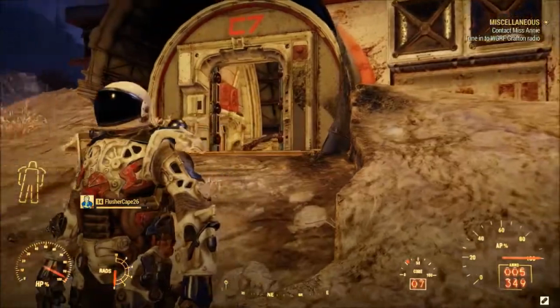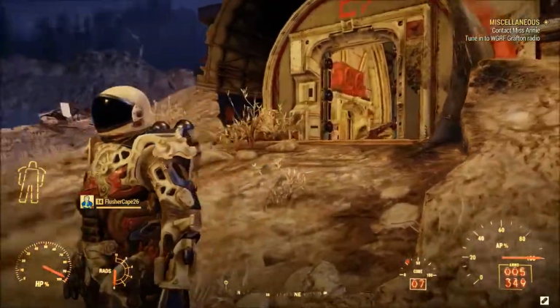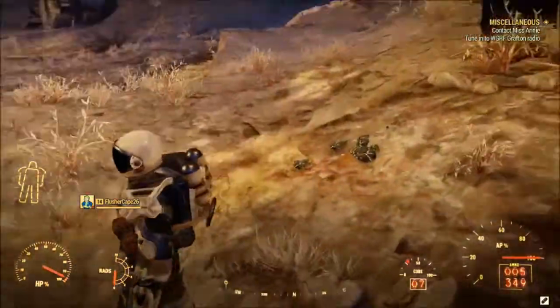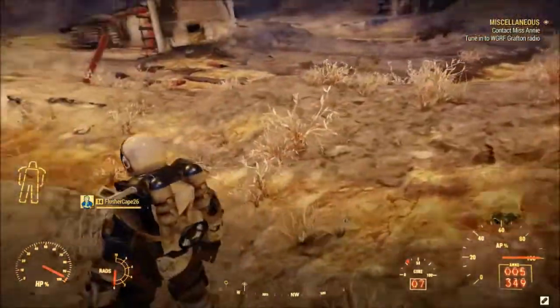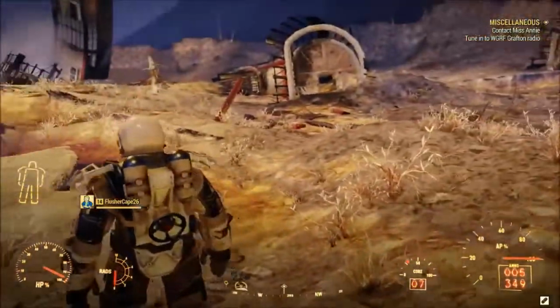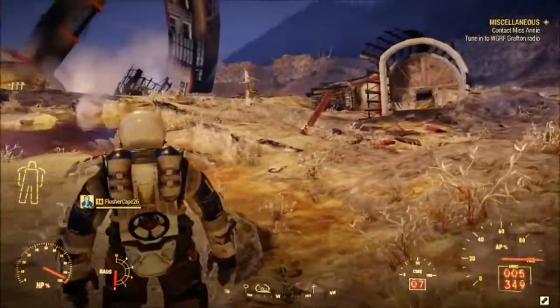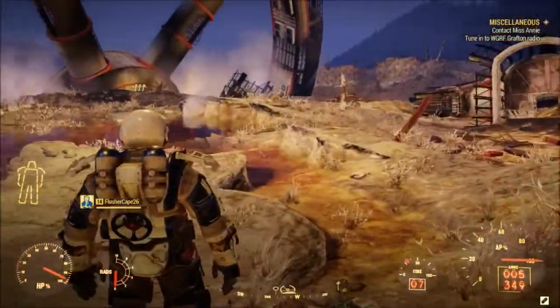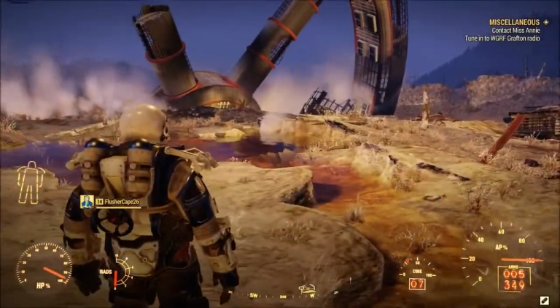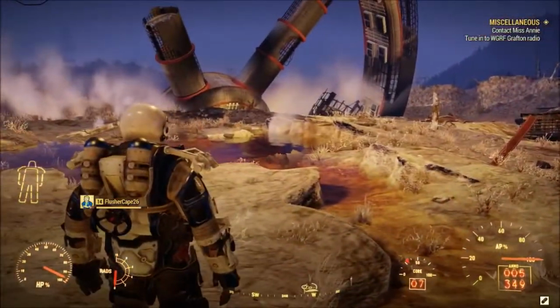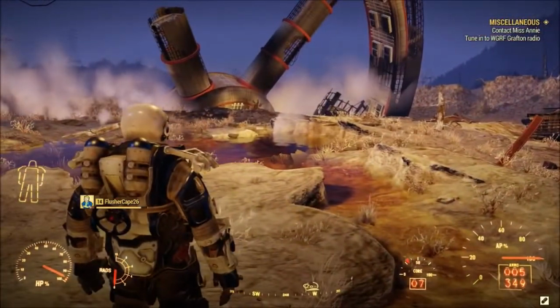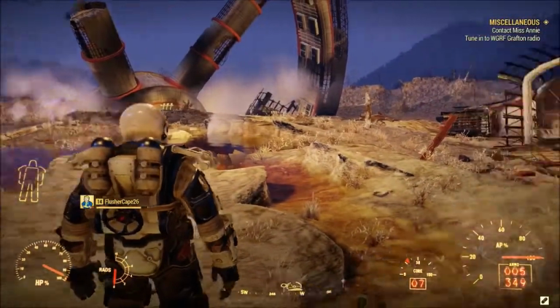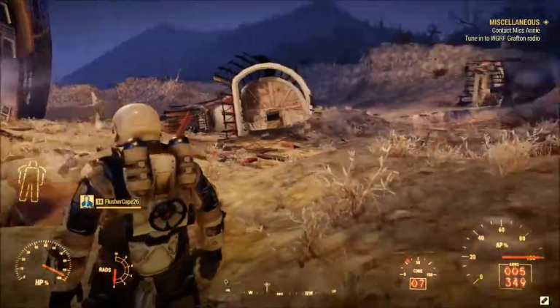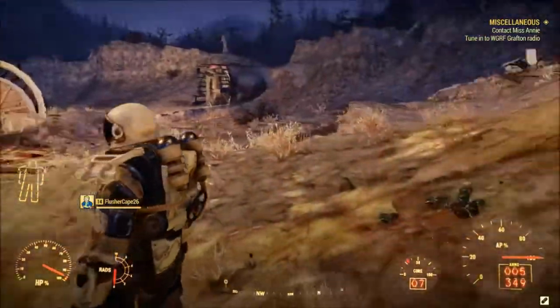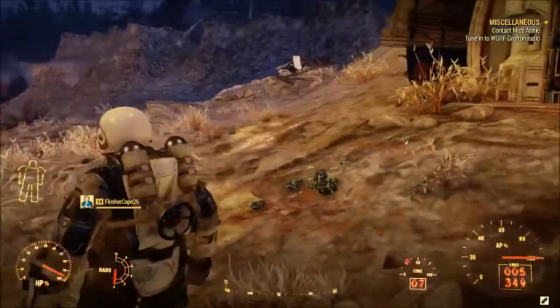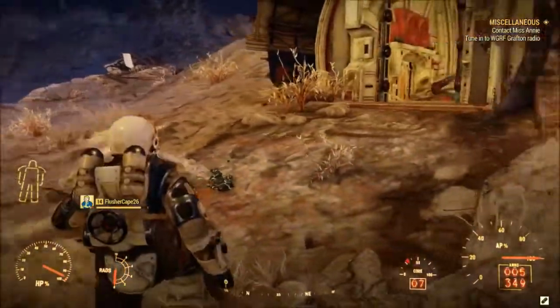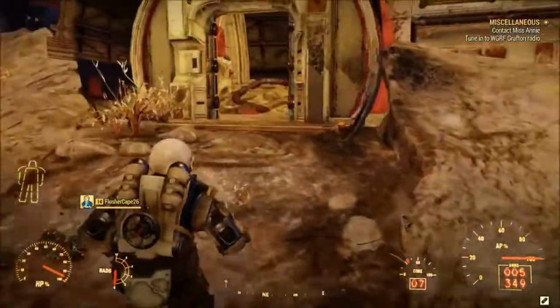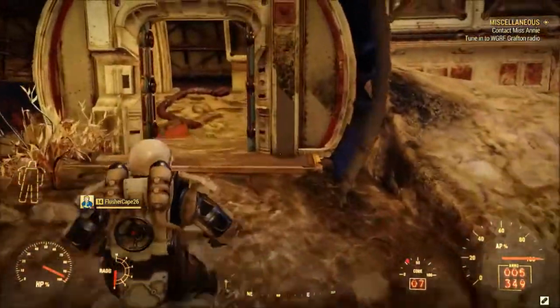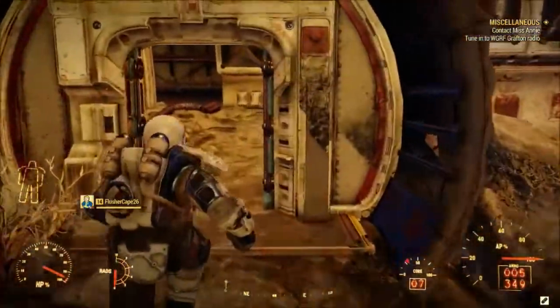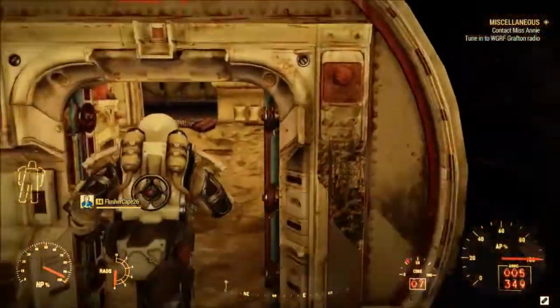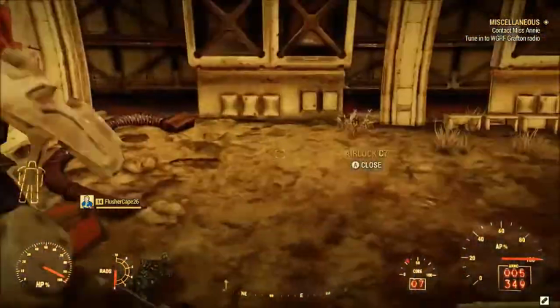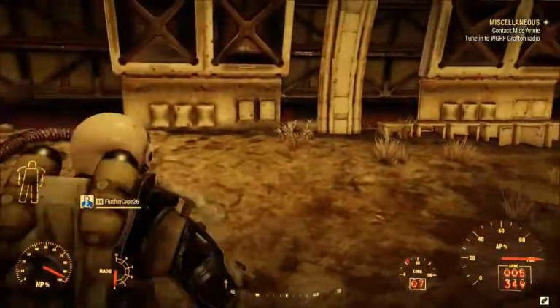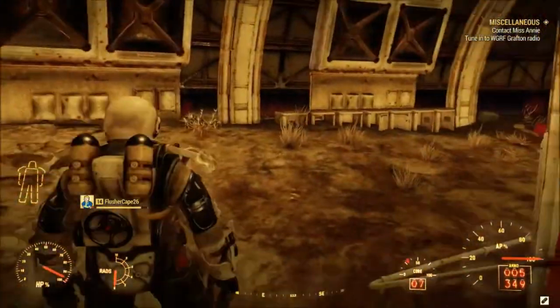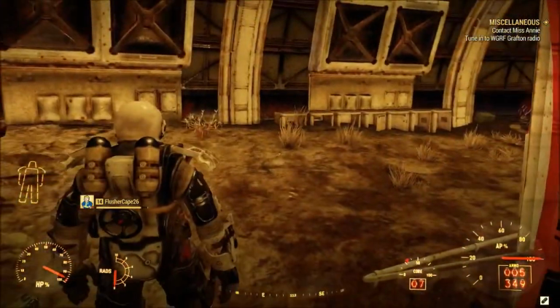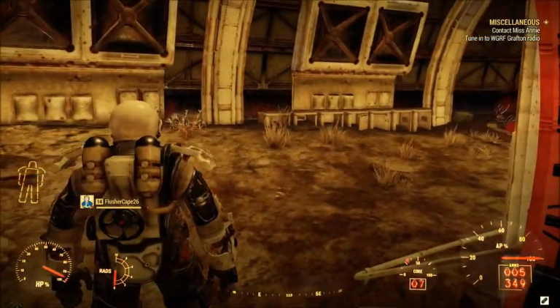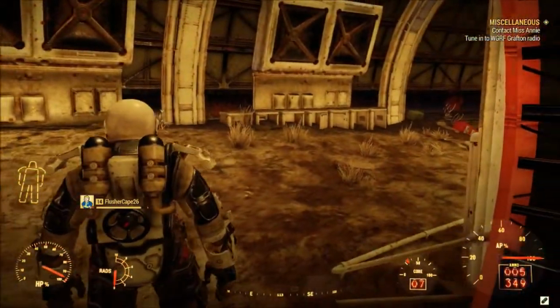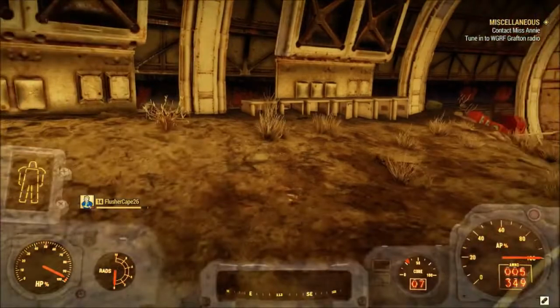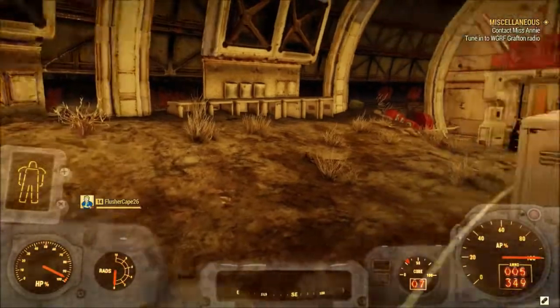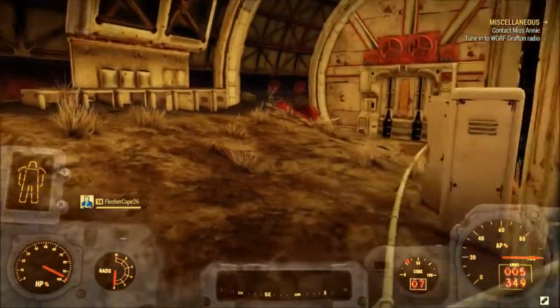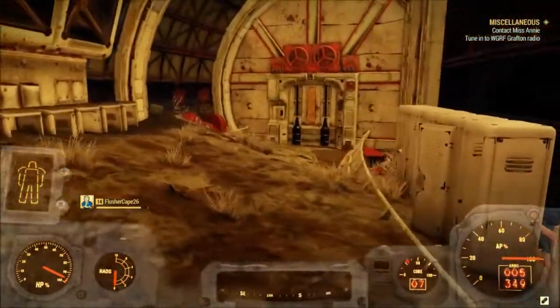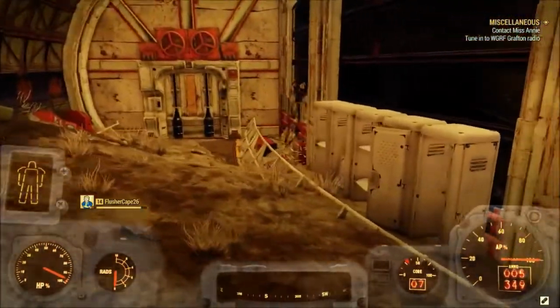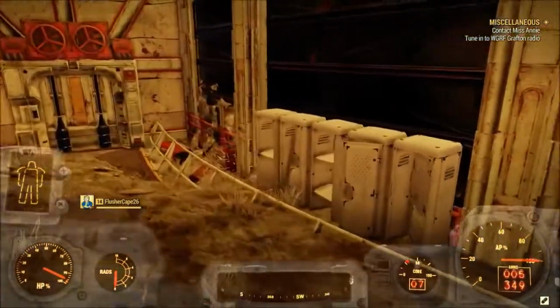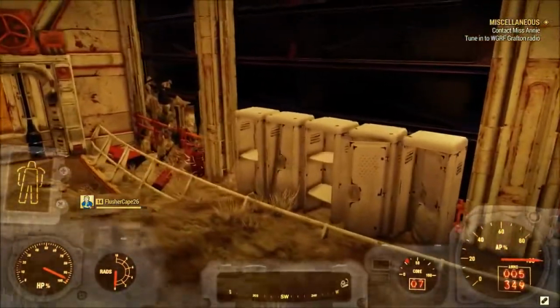There's going to be a piece labeled C7 — that's the storage unit. So again, come to the opposite side. You have to put your door code in, and then once you get in here, we've got the lockers right here.